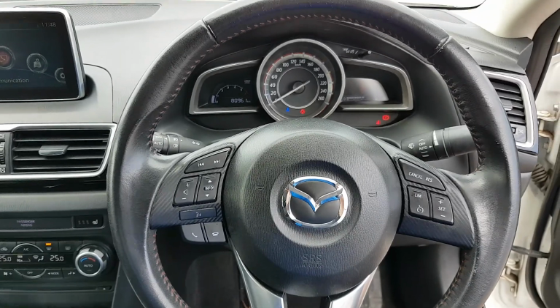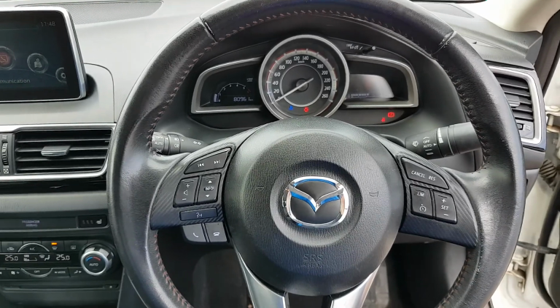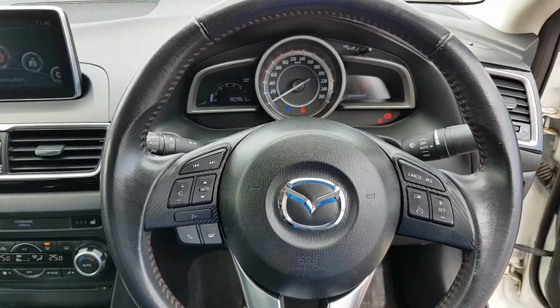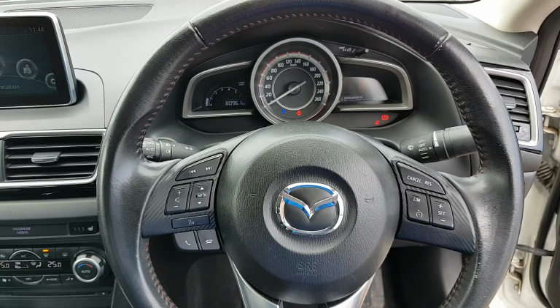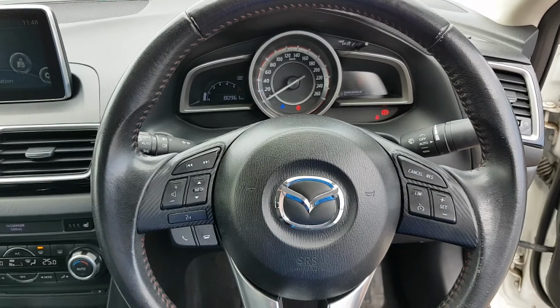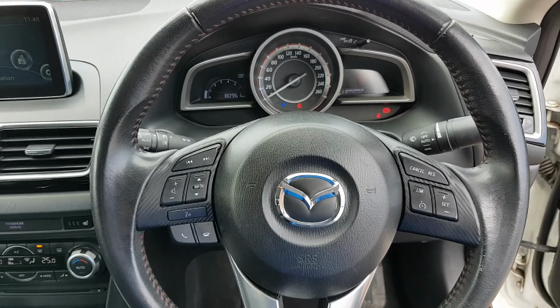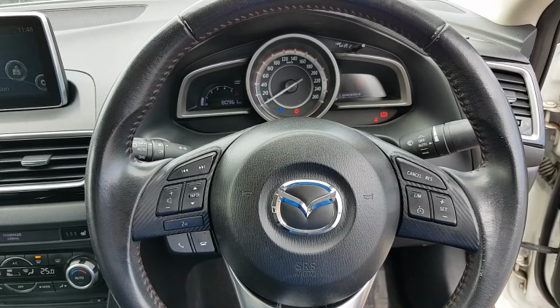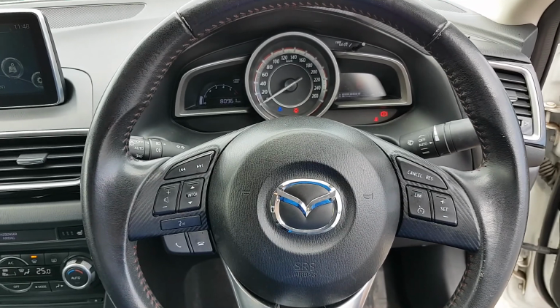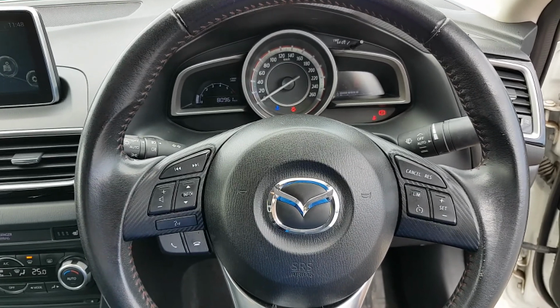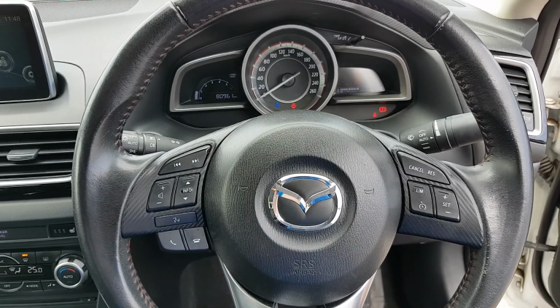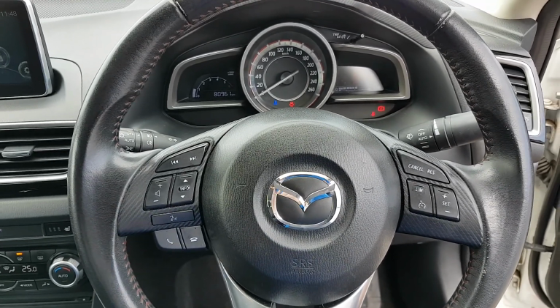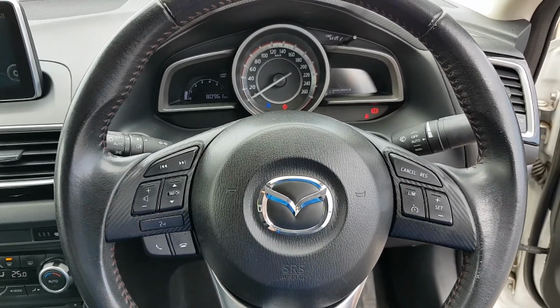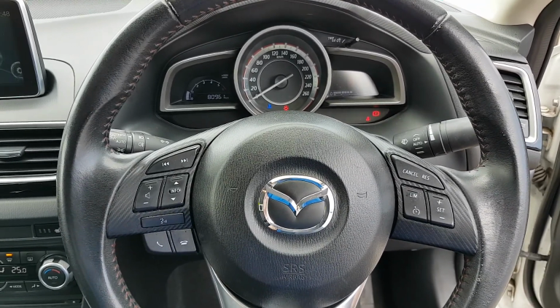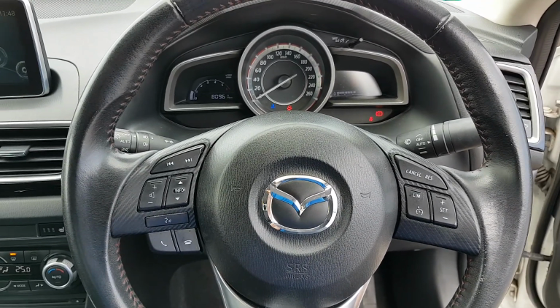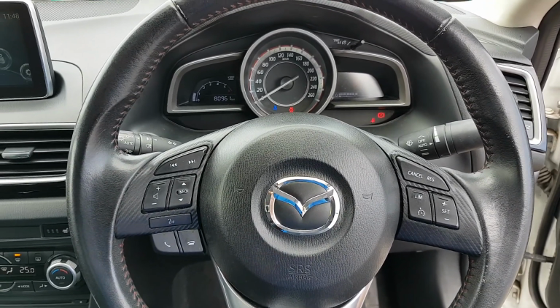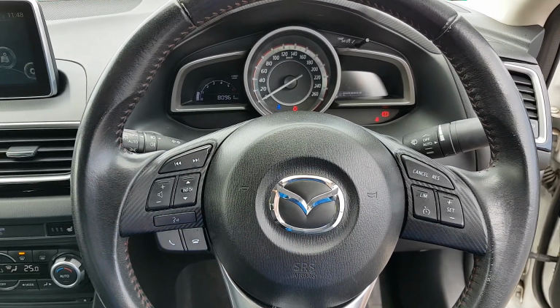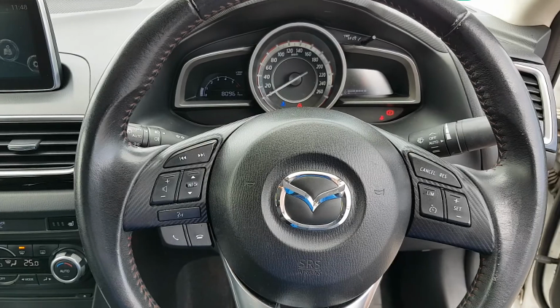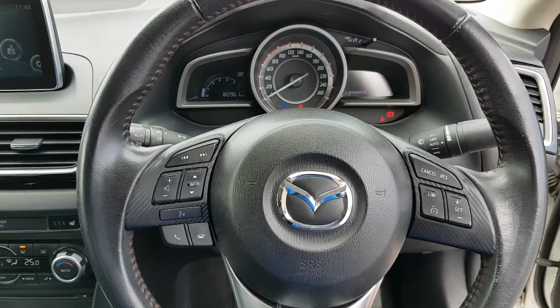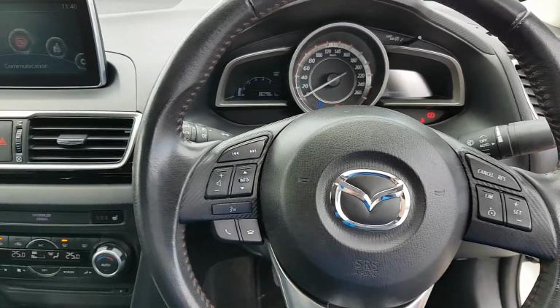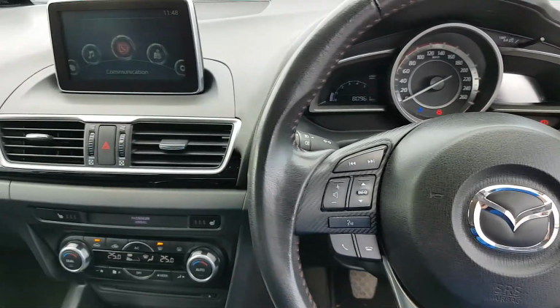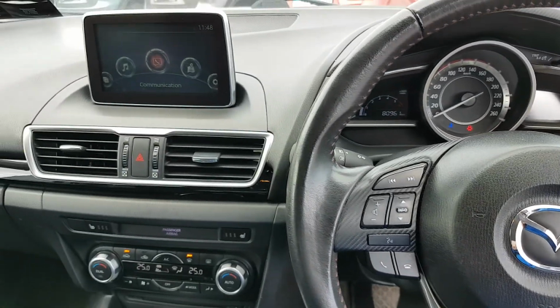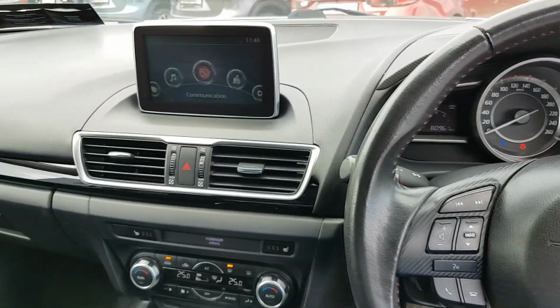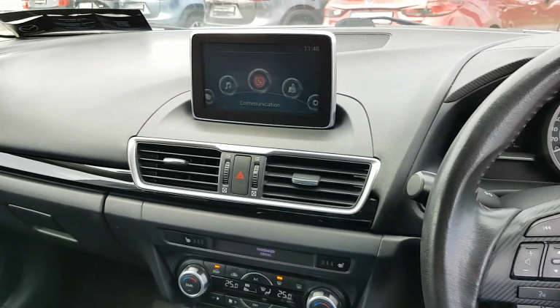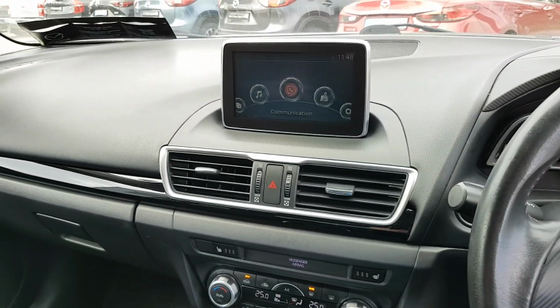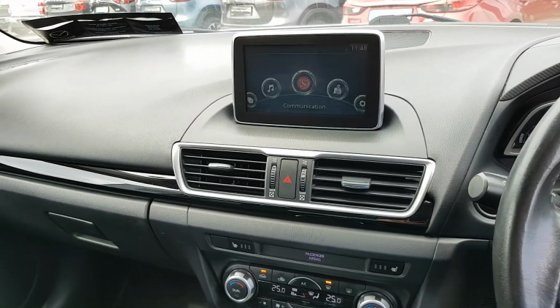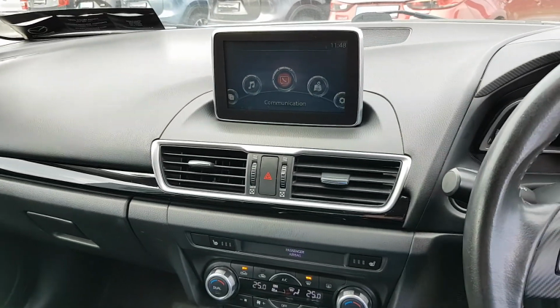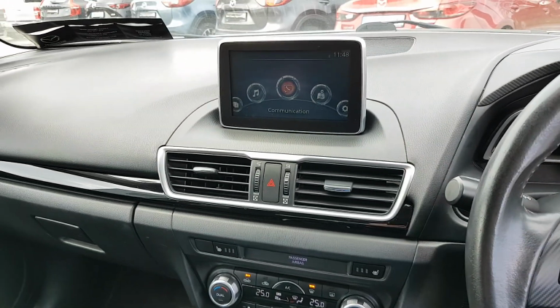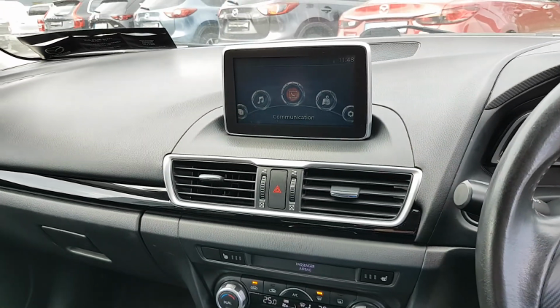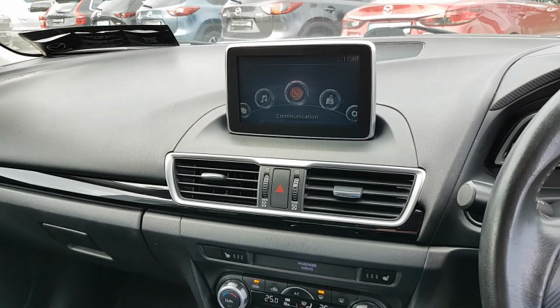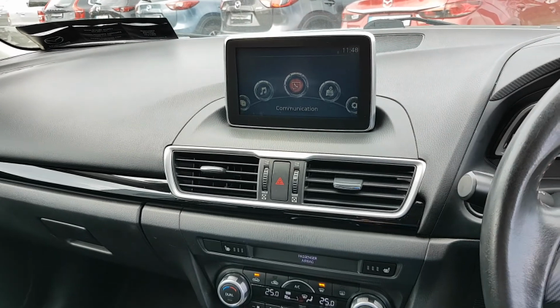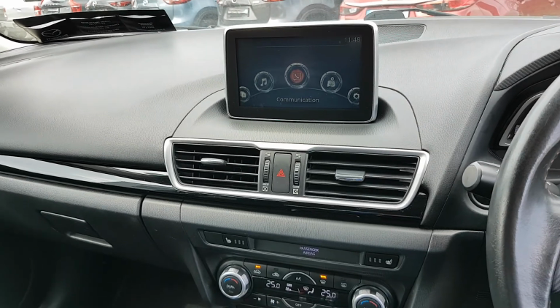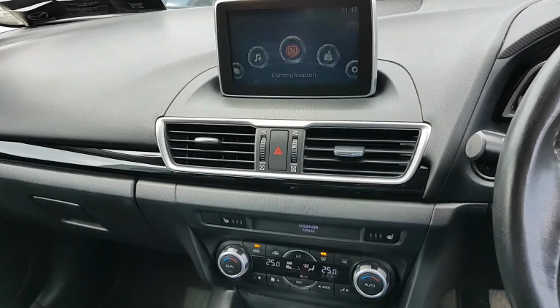Multifunctional control steering wheel, so you have all your media settings, your Bluetooth settings, your cruise control settings. You have automatic lights, automatic wipers, full electric windows, electric mirrors, and a nice big screen in the middle with all your preset radio stations.